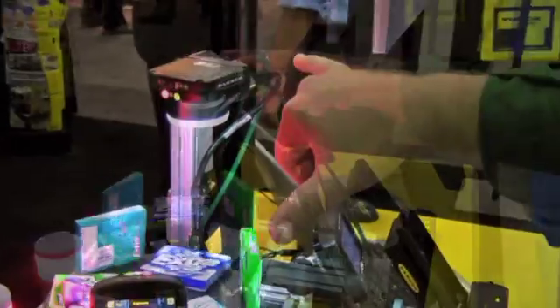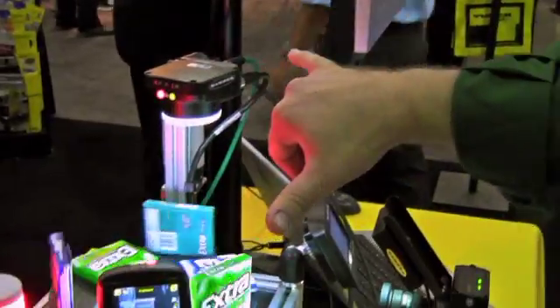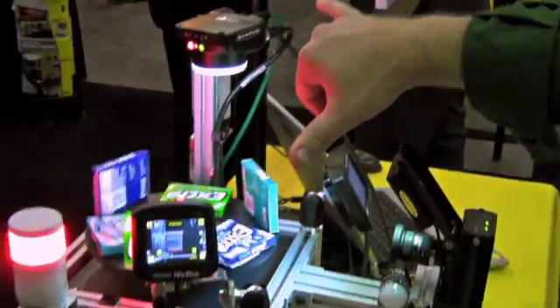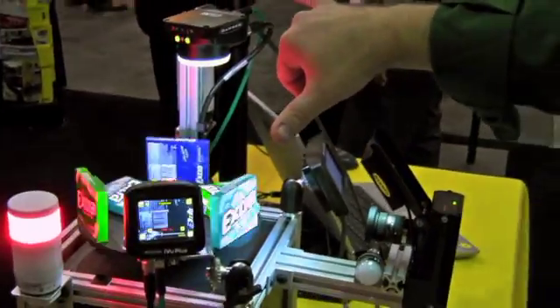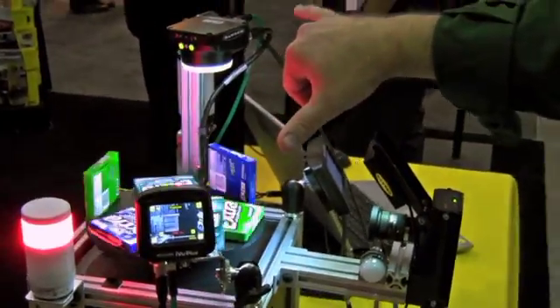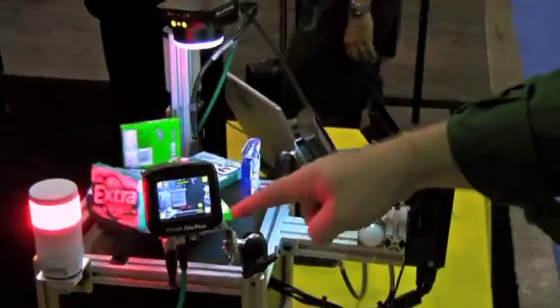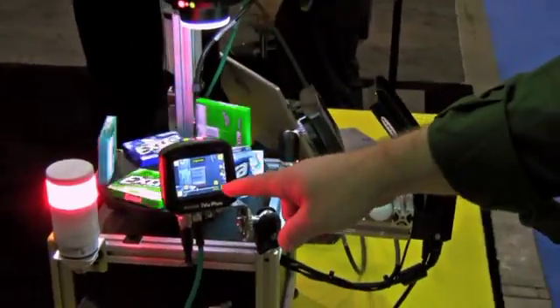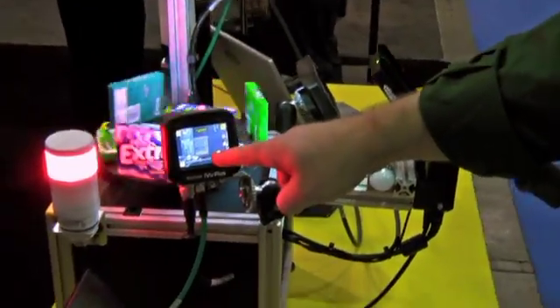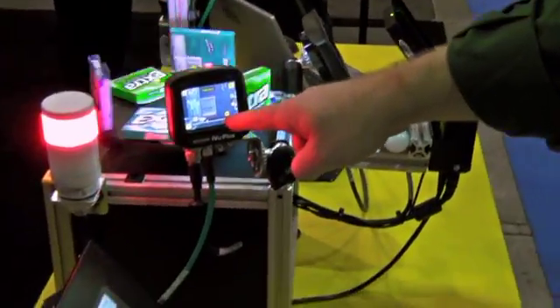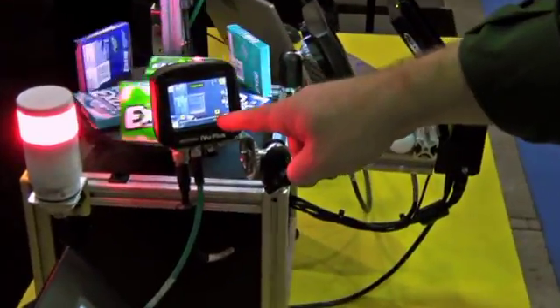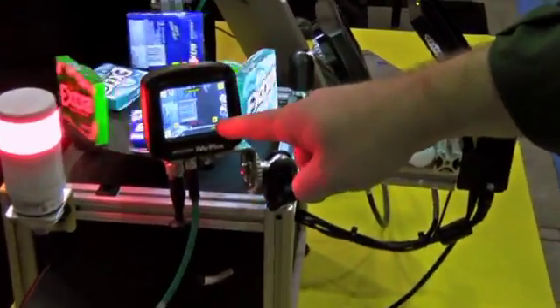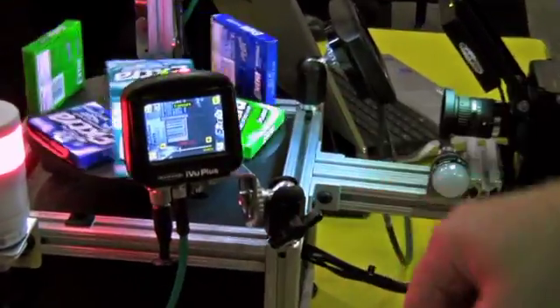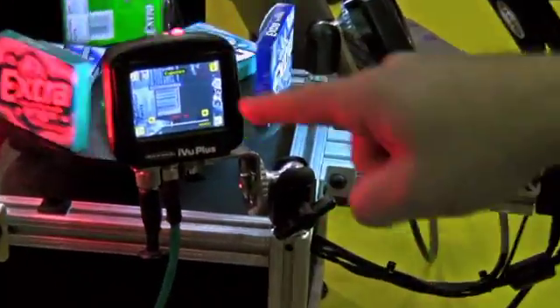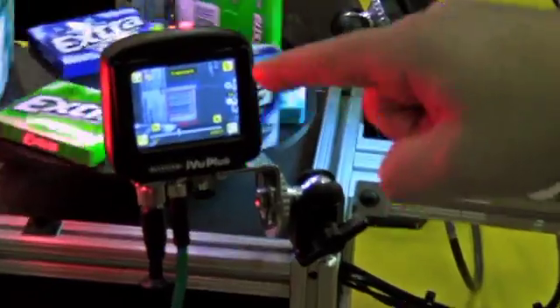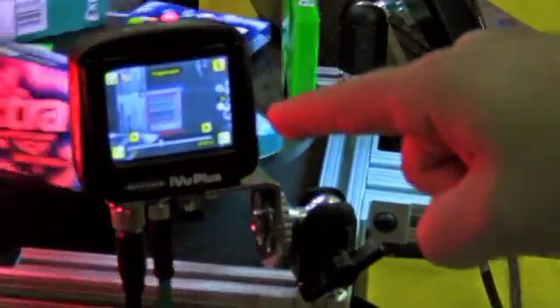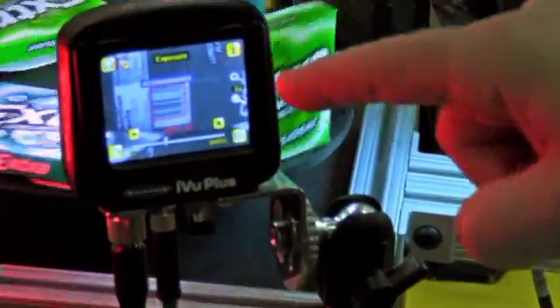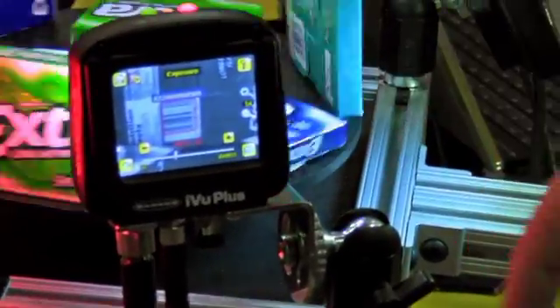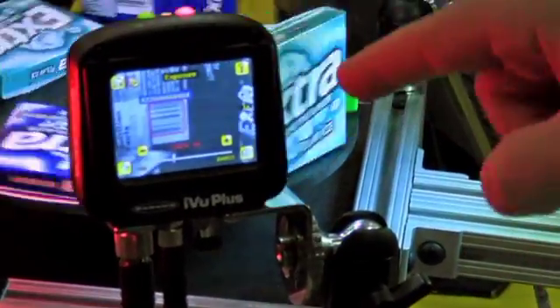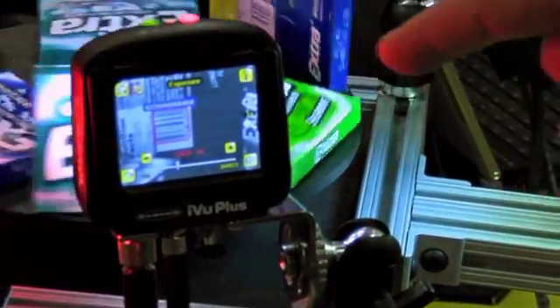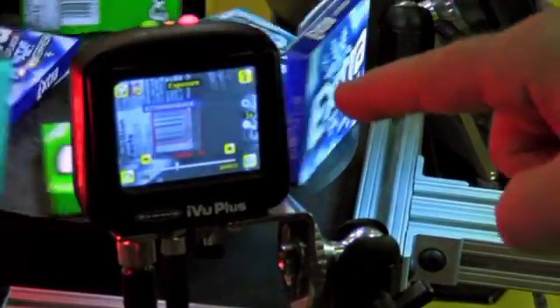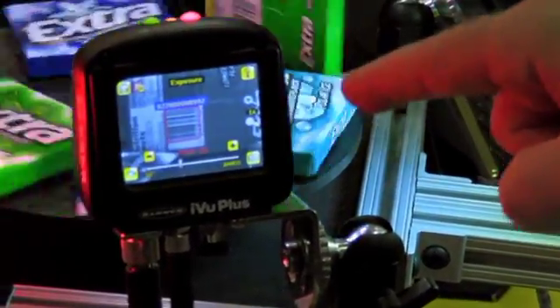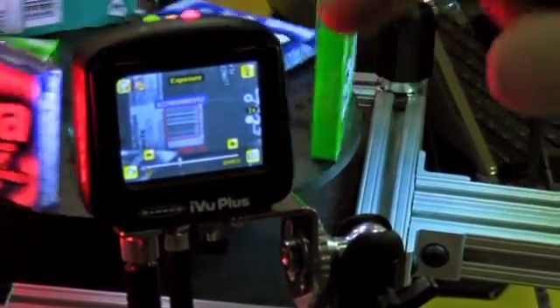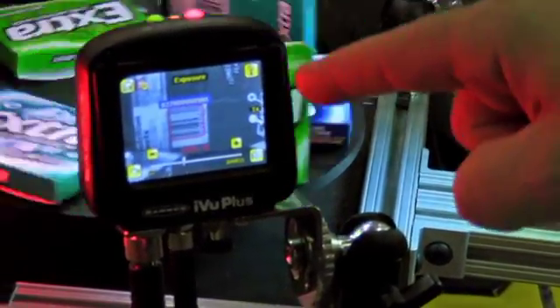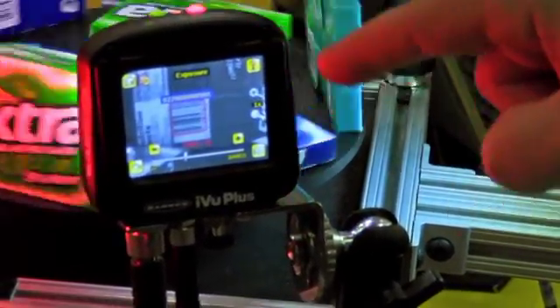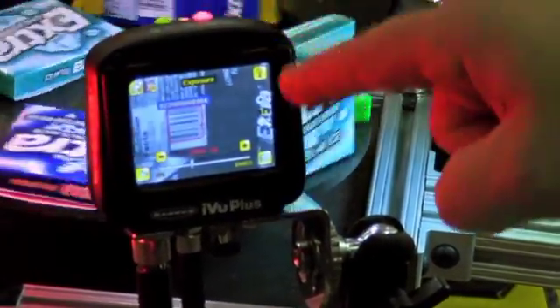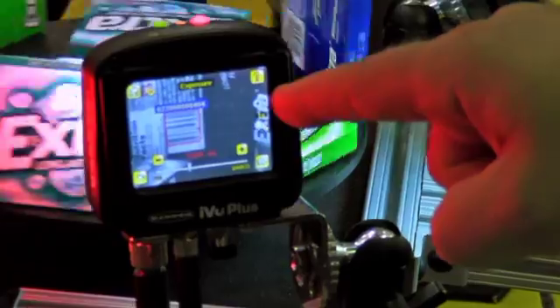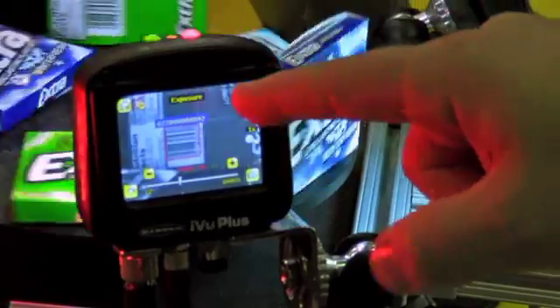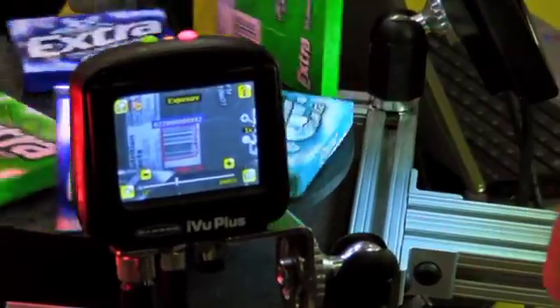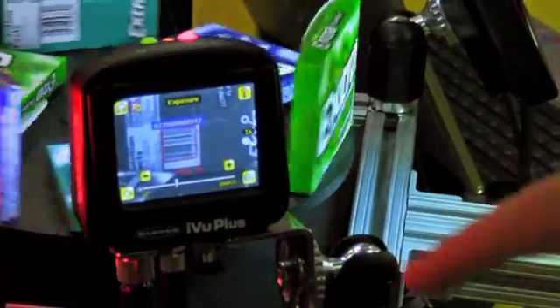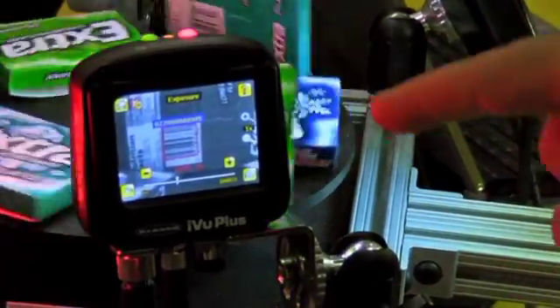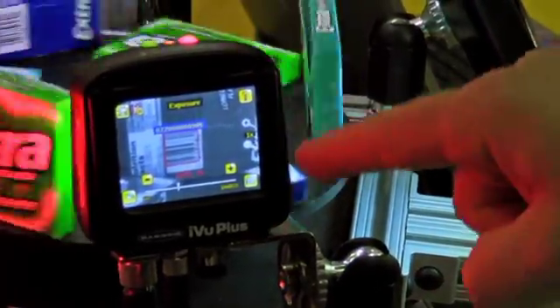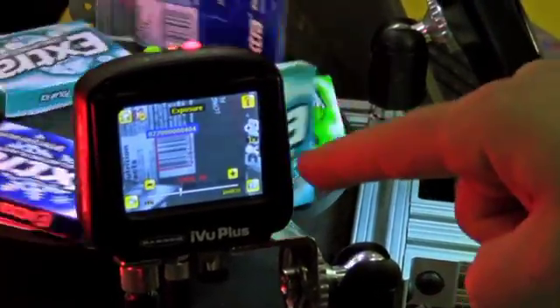They come in two different form factors. One has the integrated touchscreen, which is used for programming. You do not need any other software to program this — it's all done through the touchscreen and can only be done through the touchscreen.